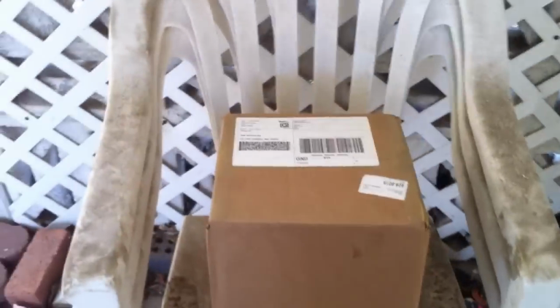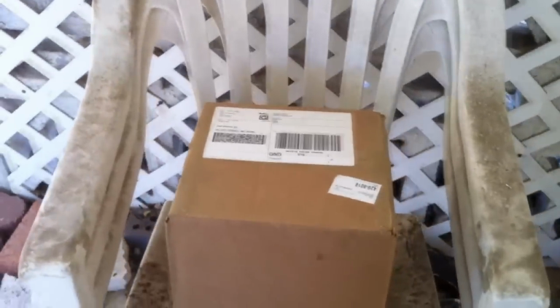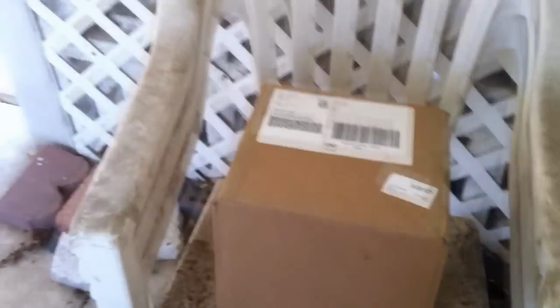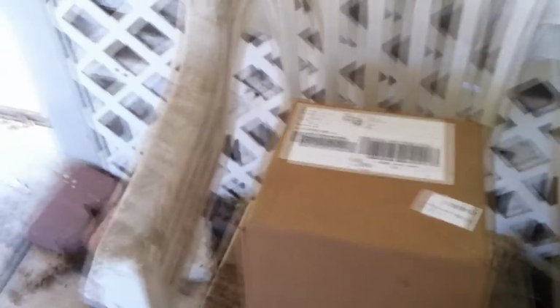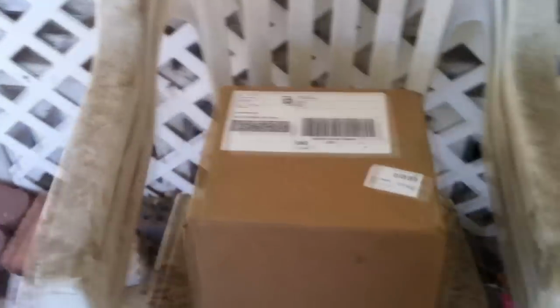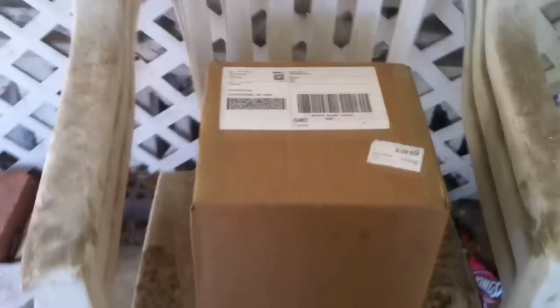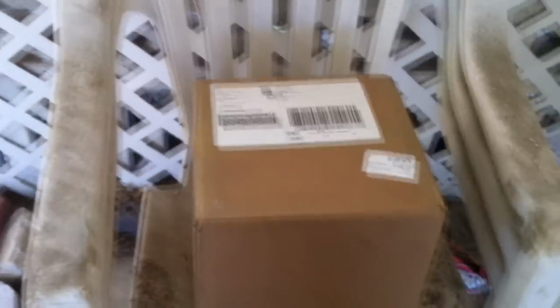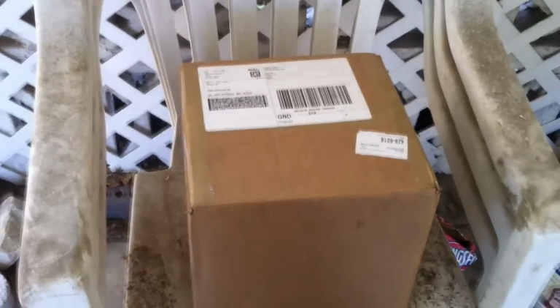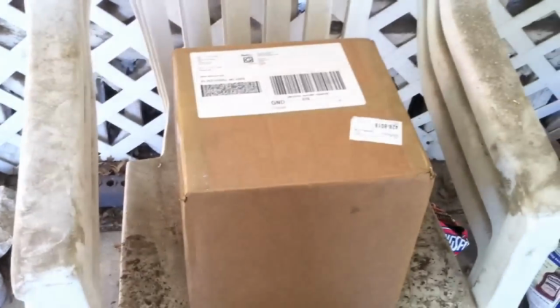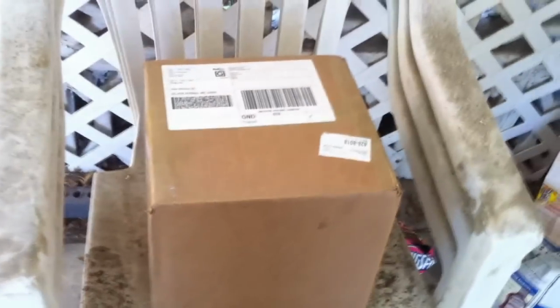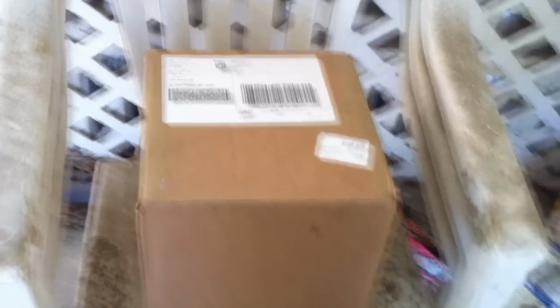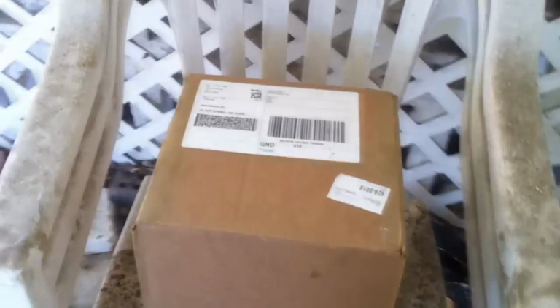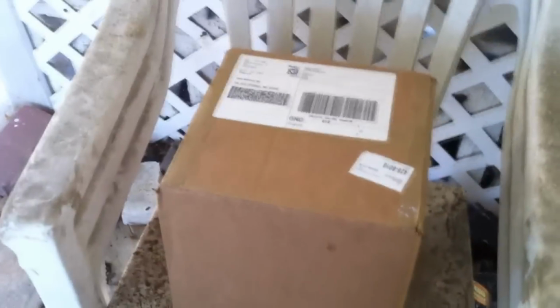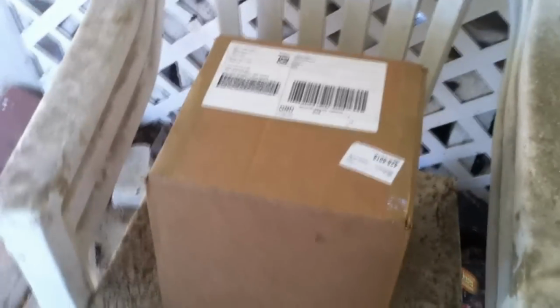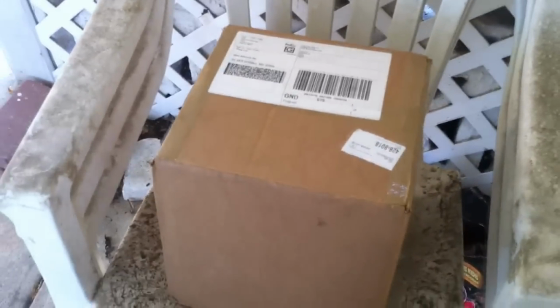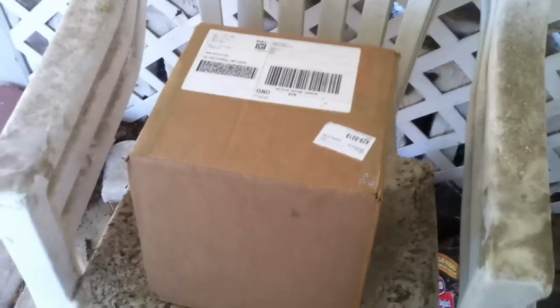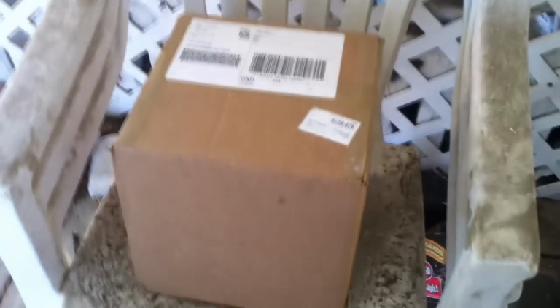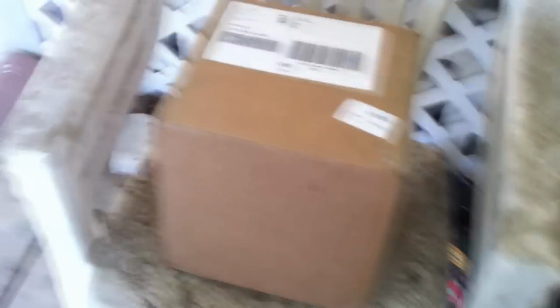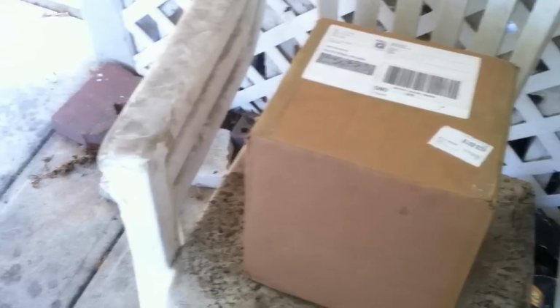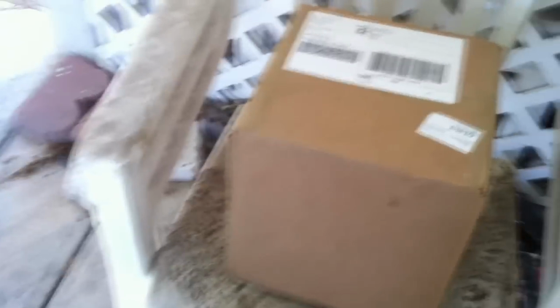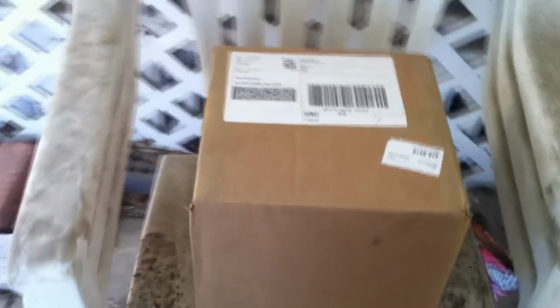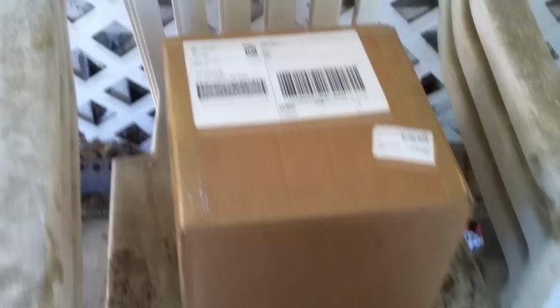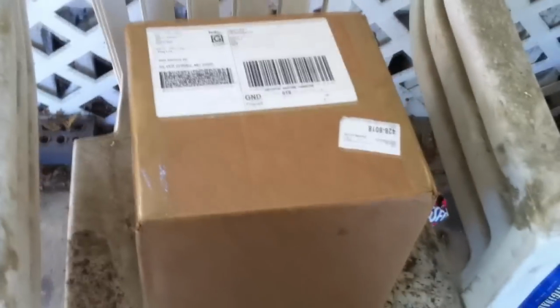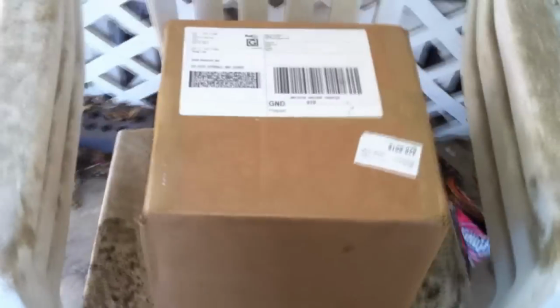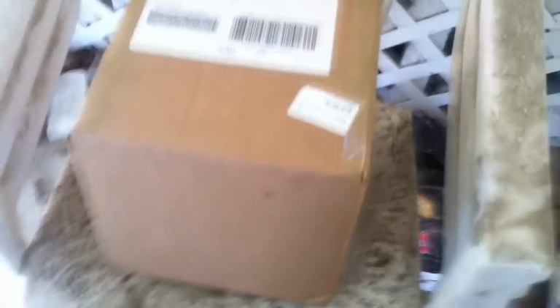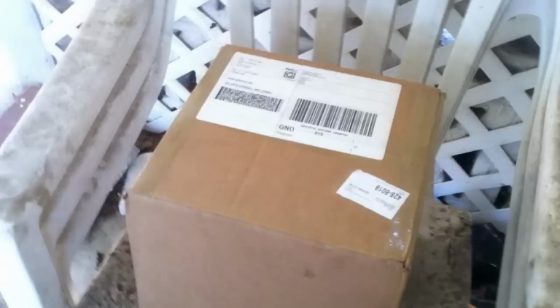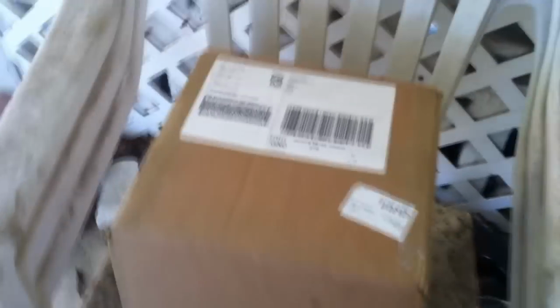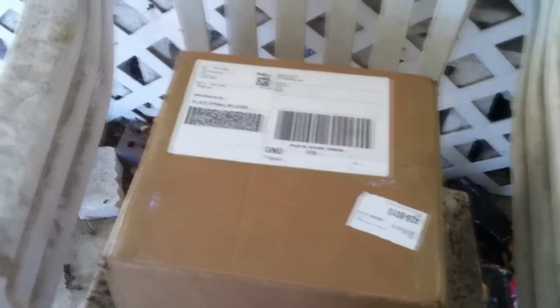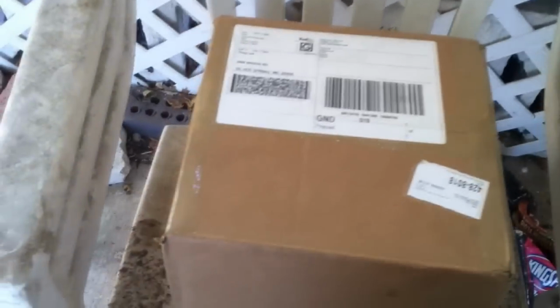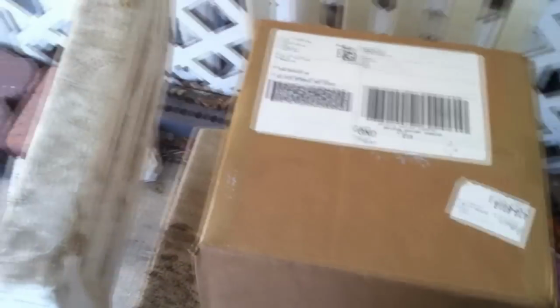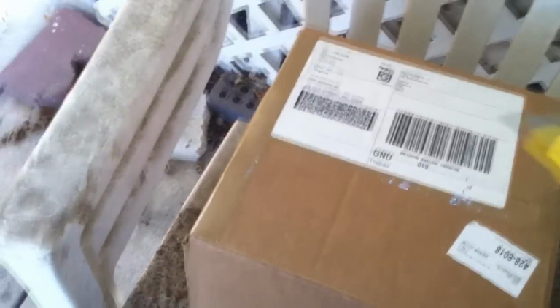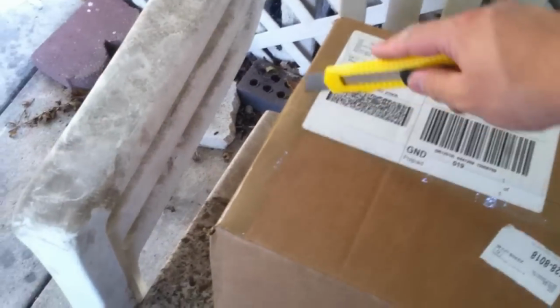What up YouTube? I got this package a few weeks ago. I haven't had a chance to open it or anything, but let's do it now since I'm about to get it installed.